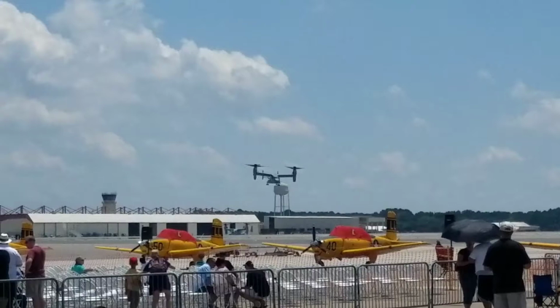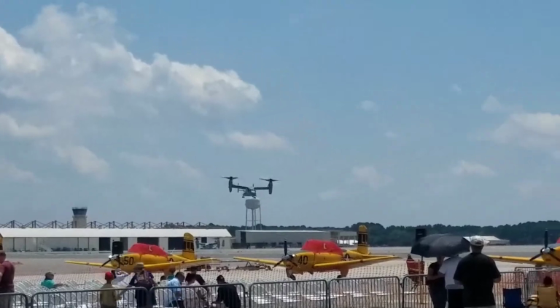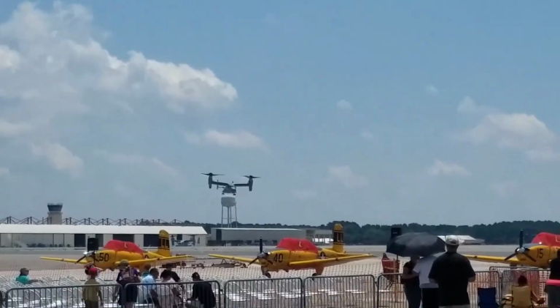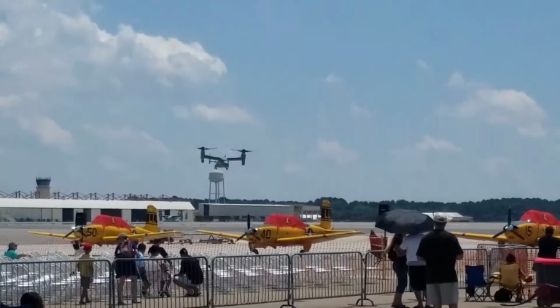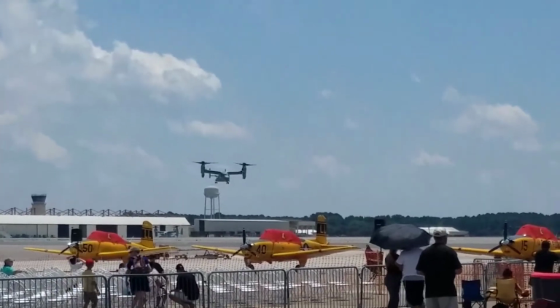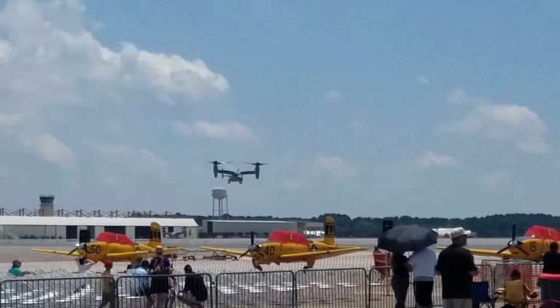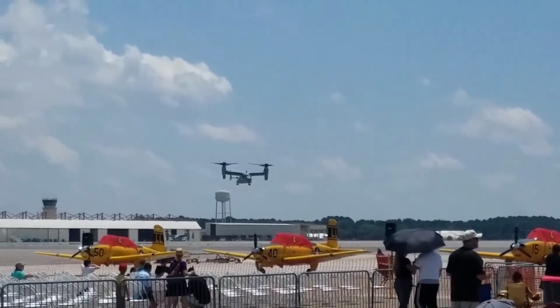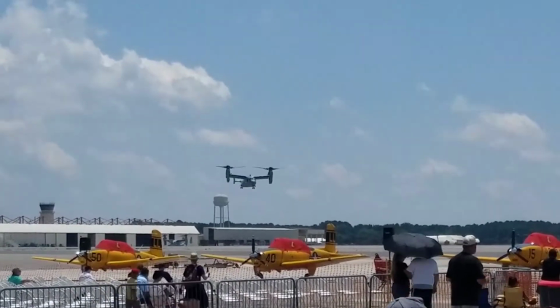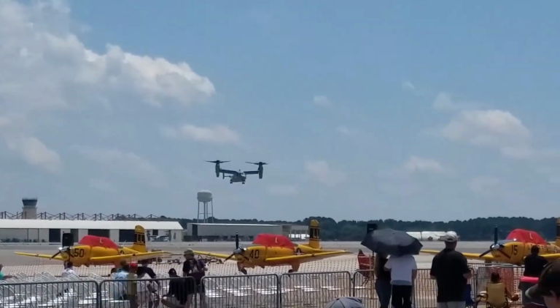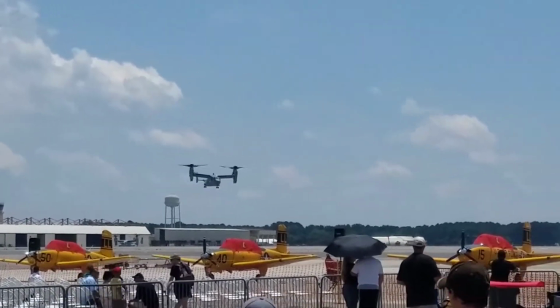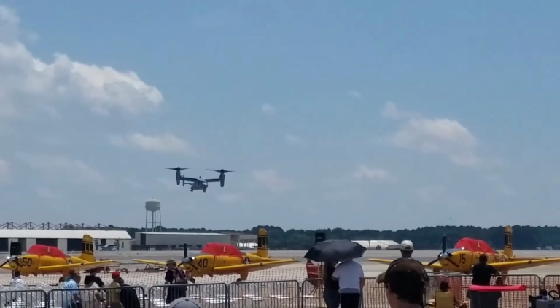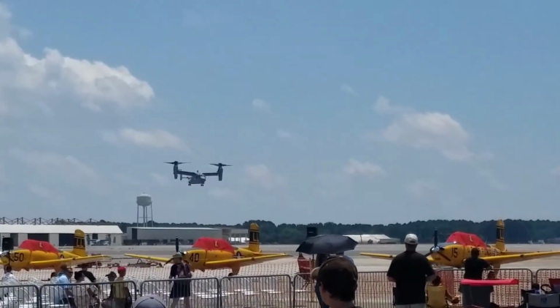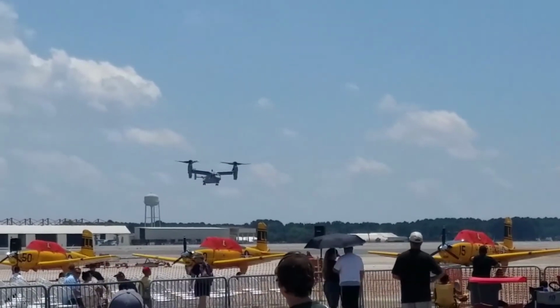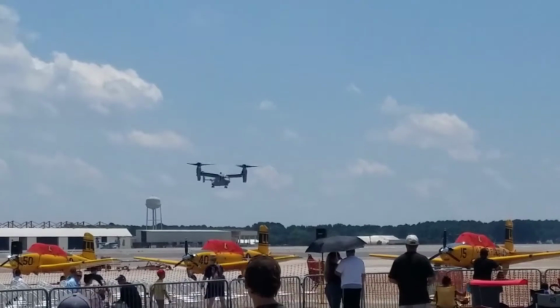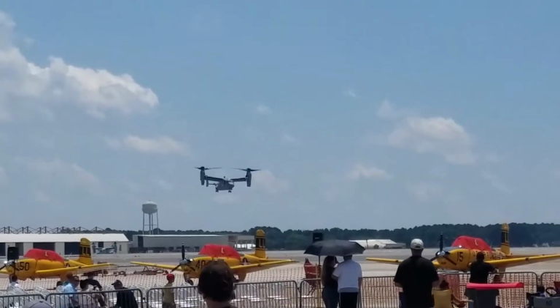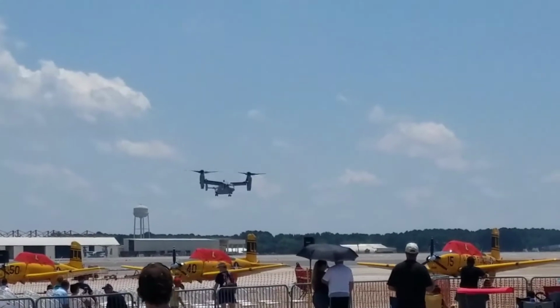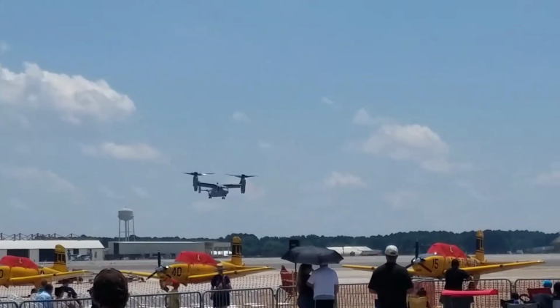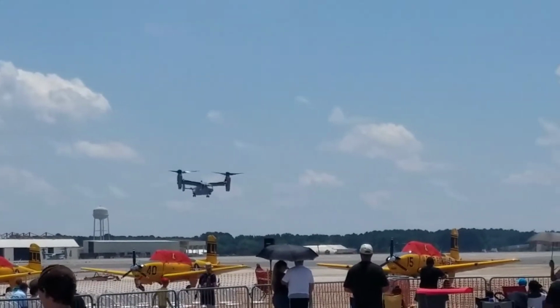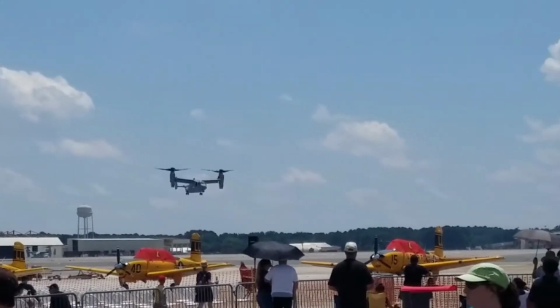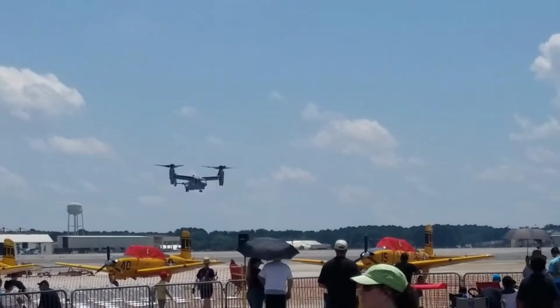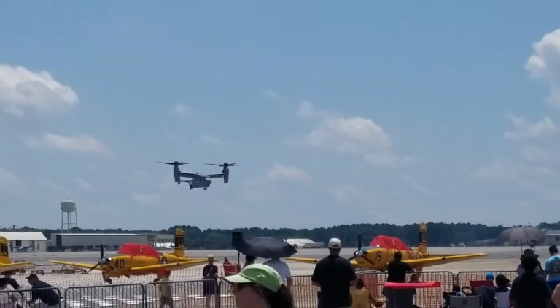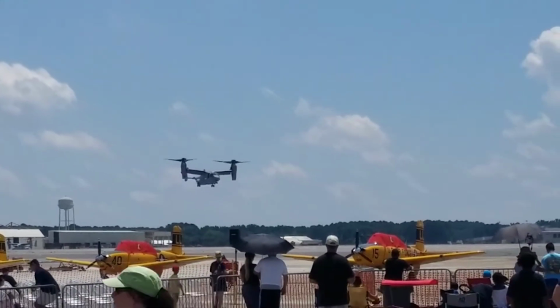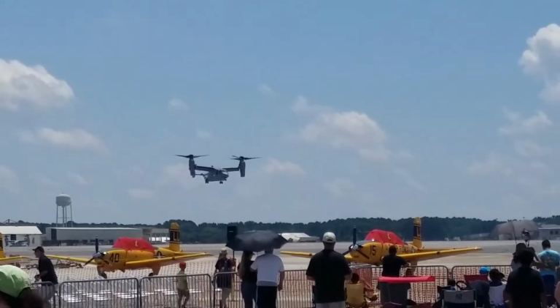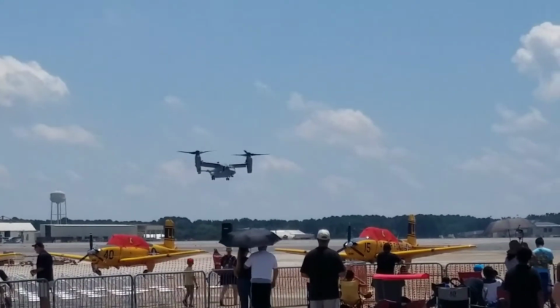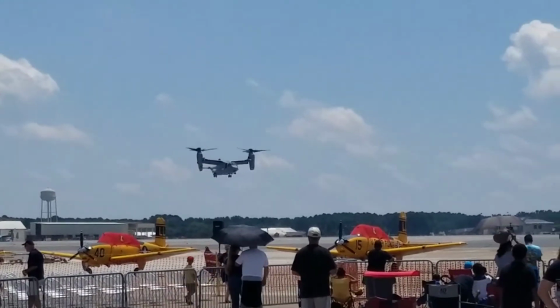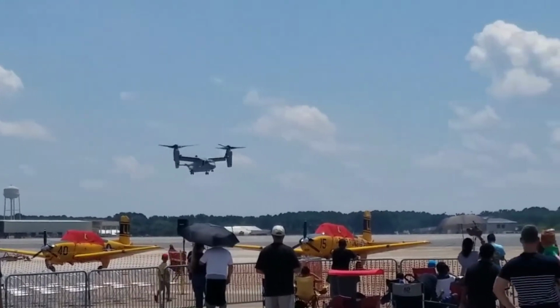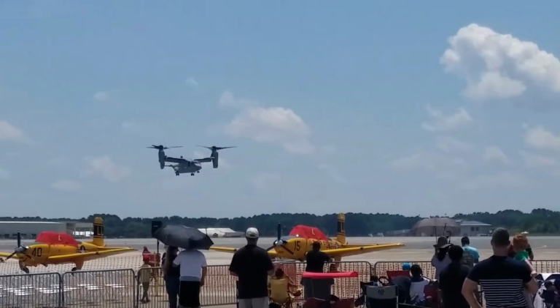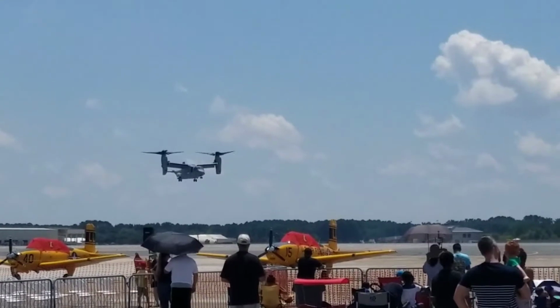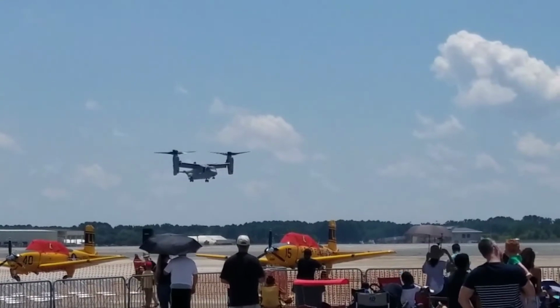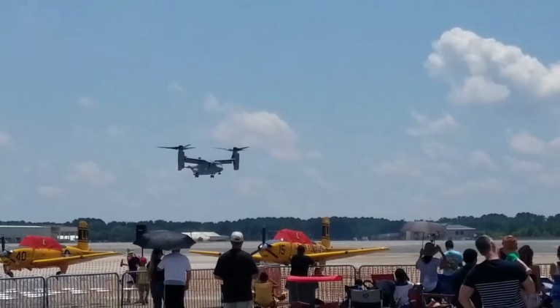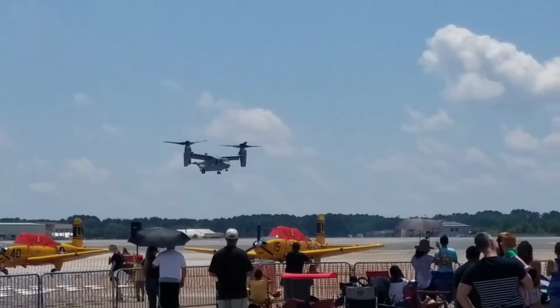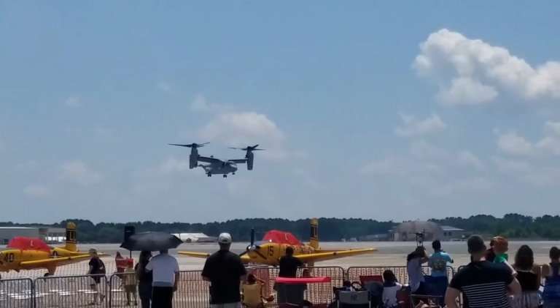Right now, it's all yours sir. This is the MV-22 Bravo Osprey, stationed right here at Naval Station North Pole. Right now you see an air taxi in.